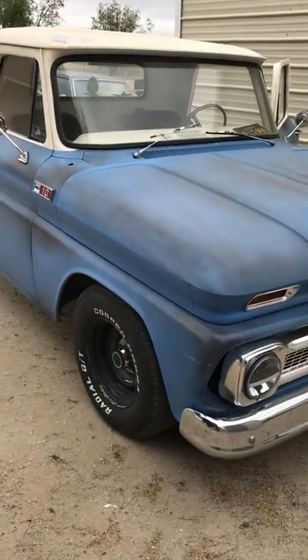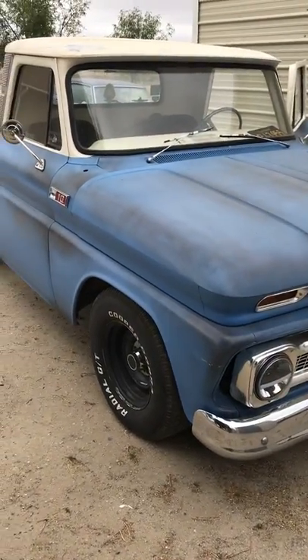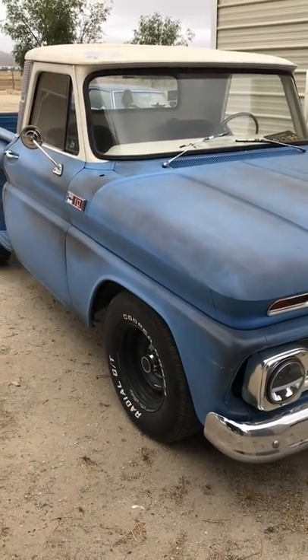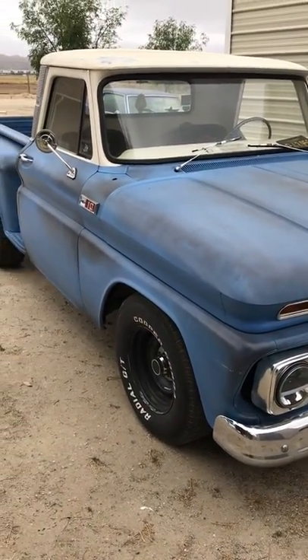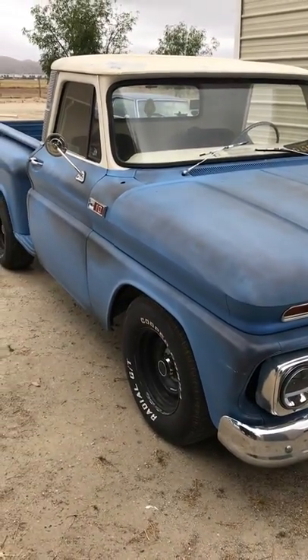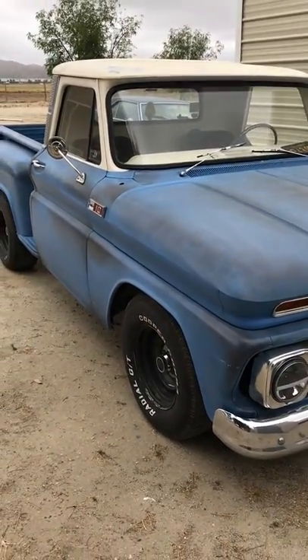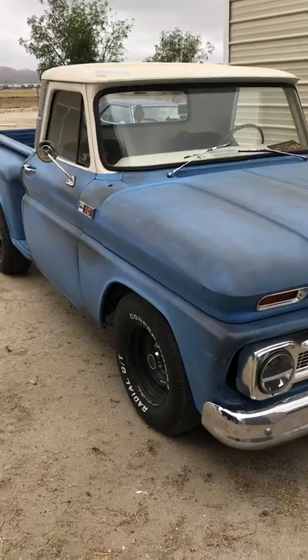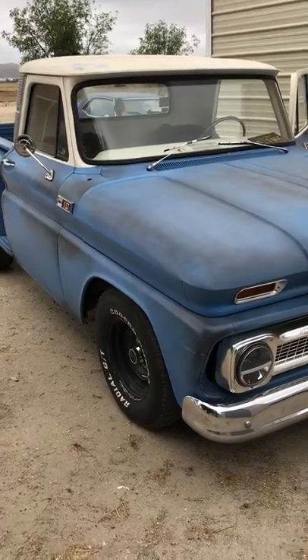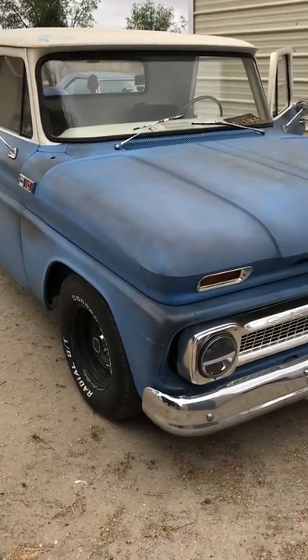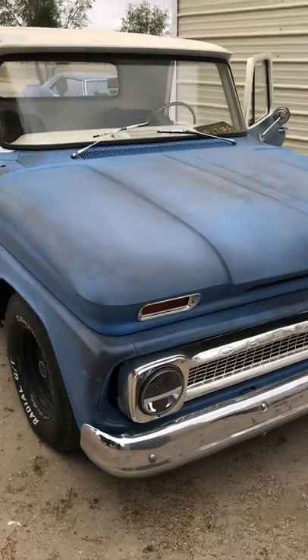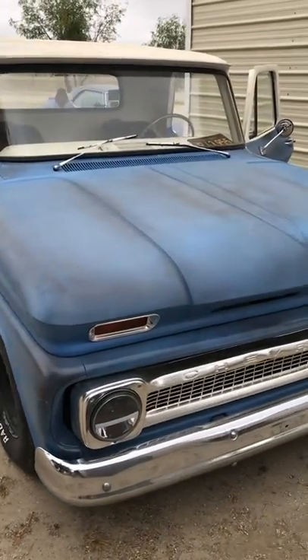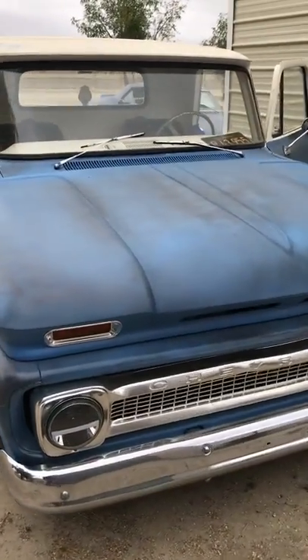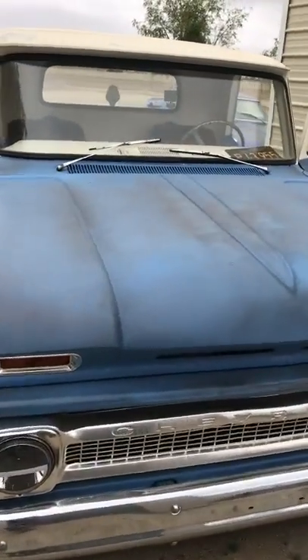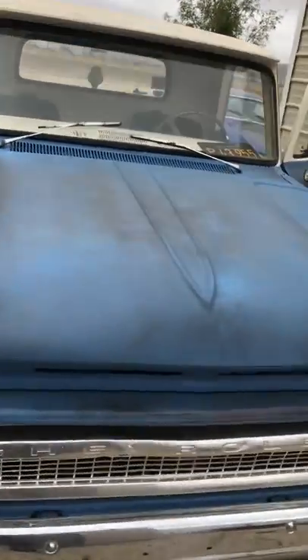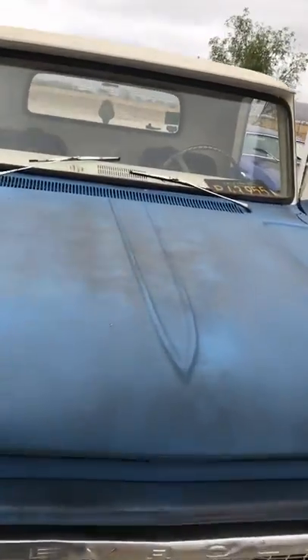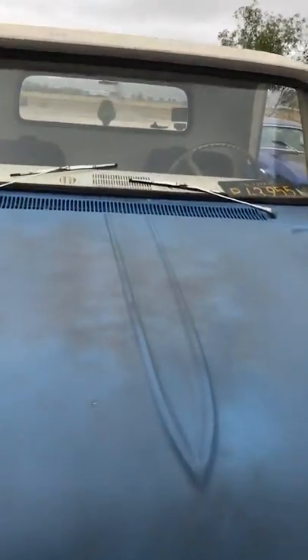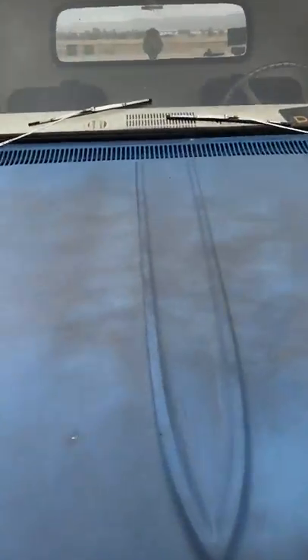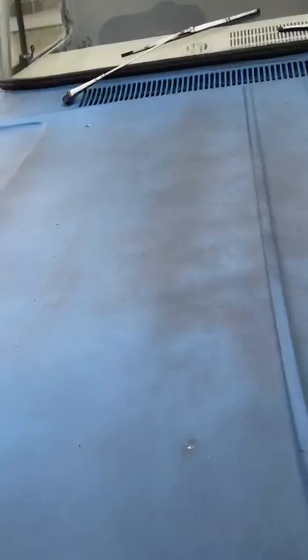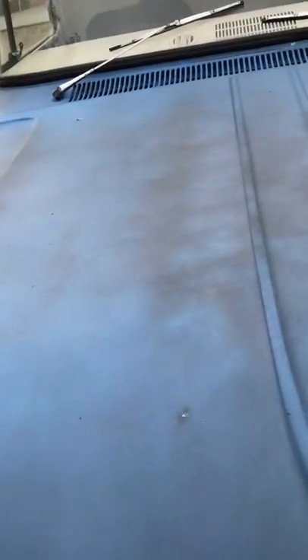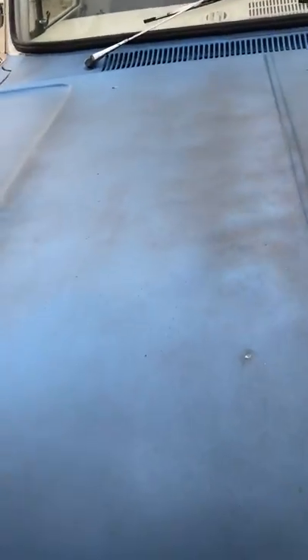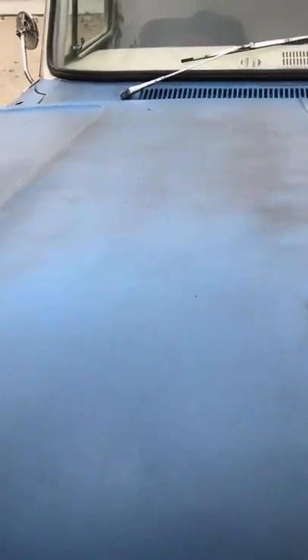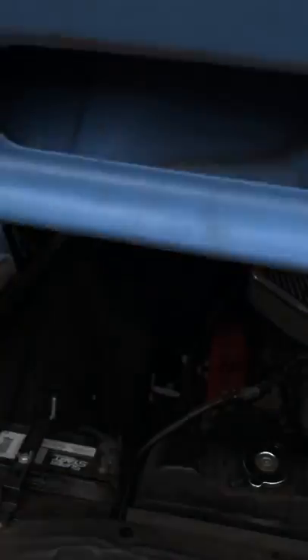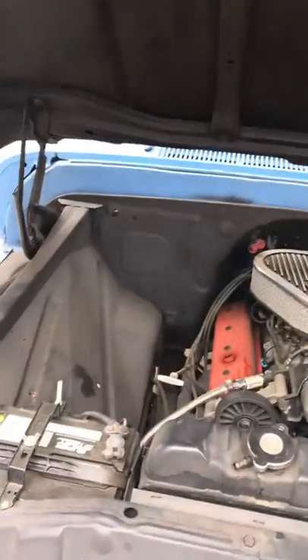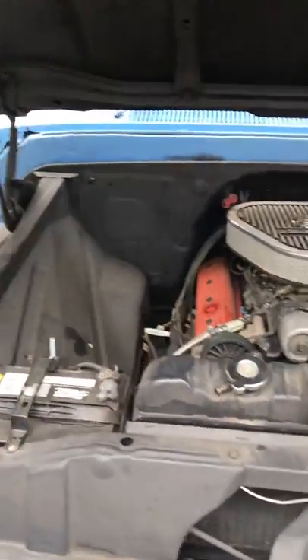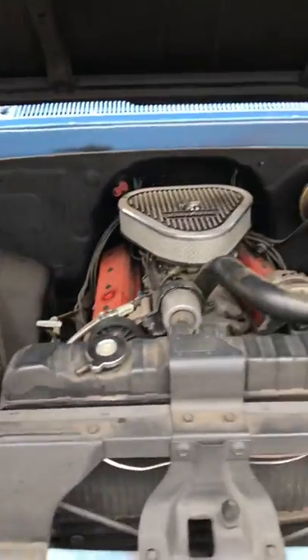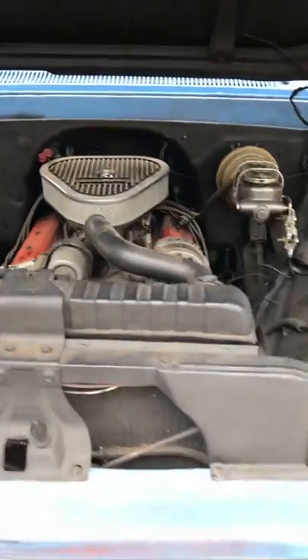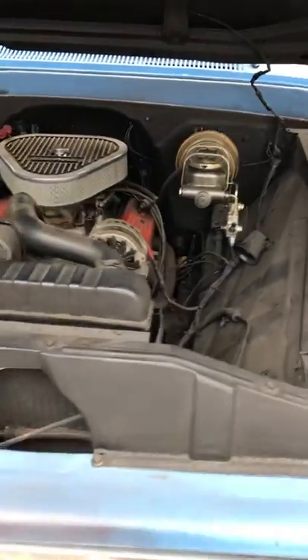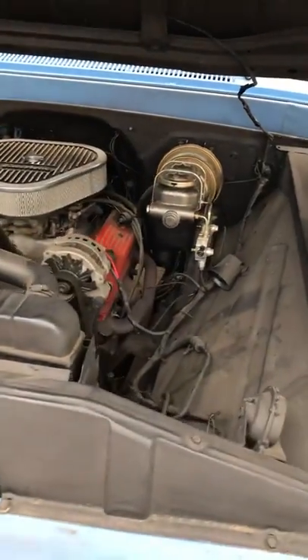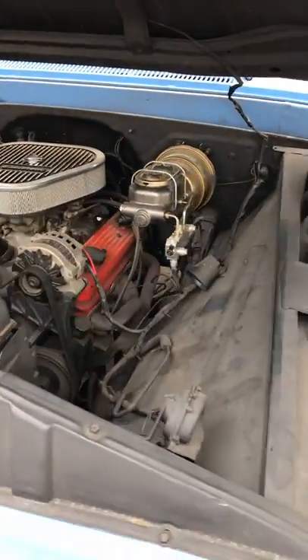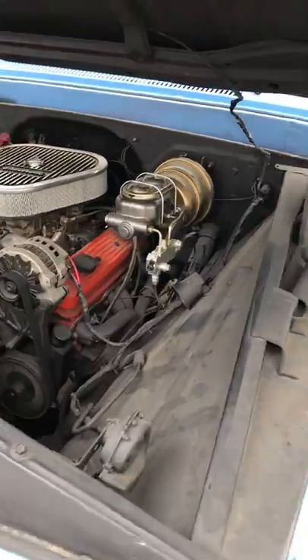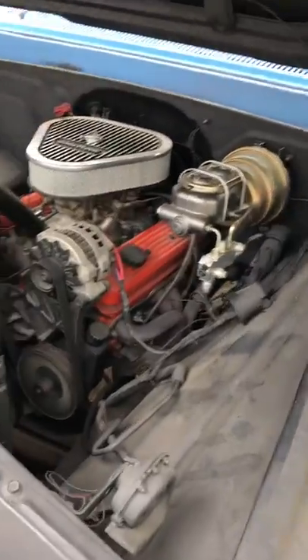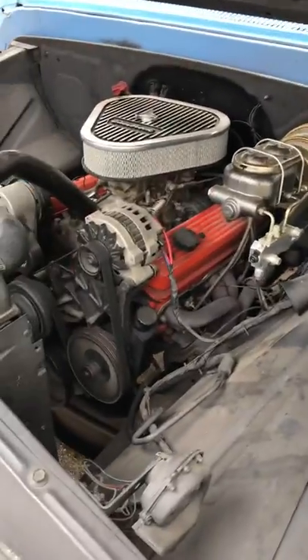I'm going to do some things I want to do that I think will make it look cool, and then we'll put it out there for sale once it's done. It does have a clean California title. I already went ahead and started the process — I just need the pink slip now. It's already registered in my name.